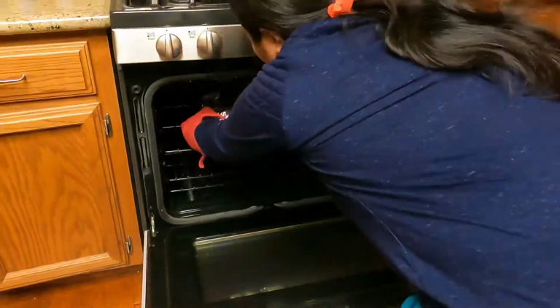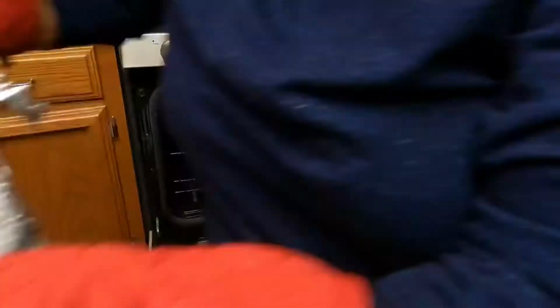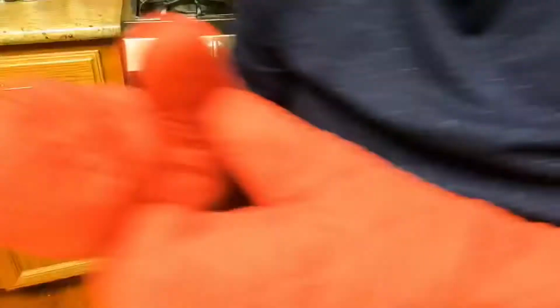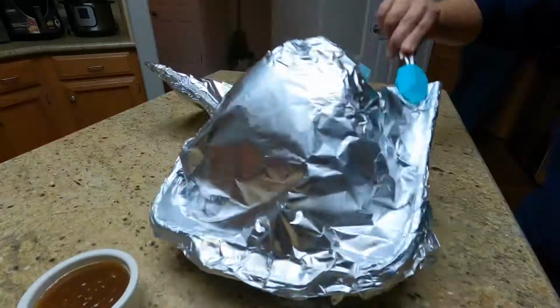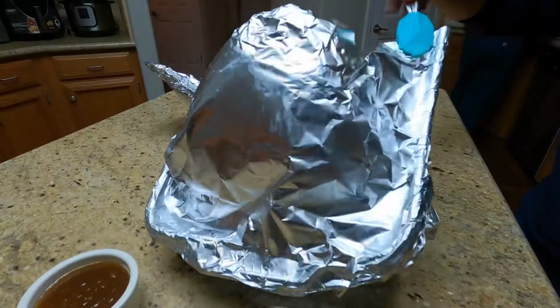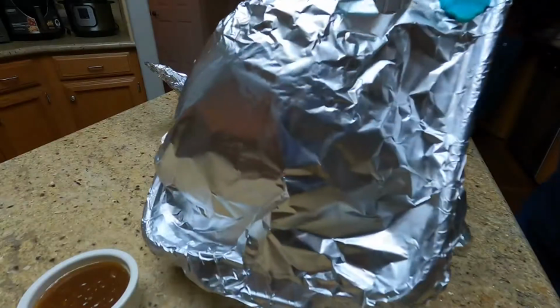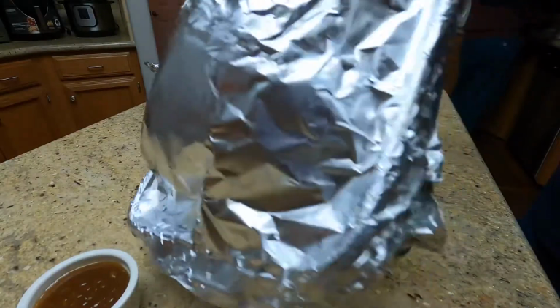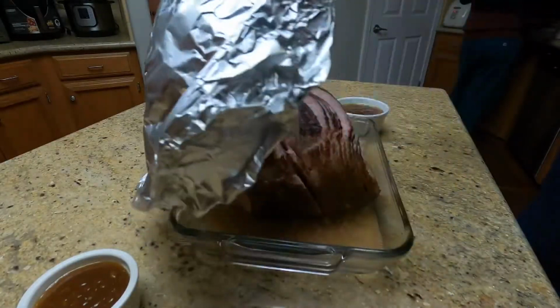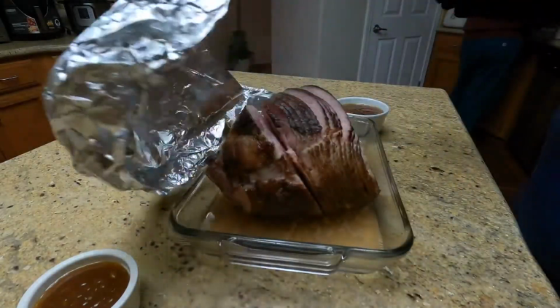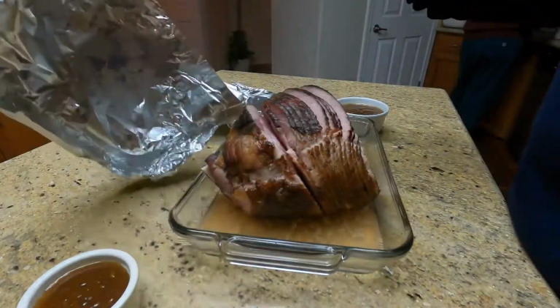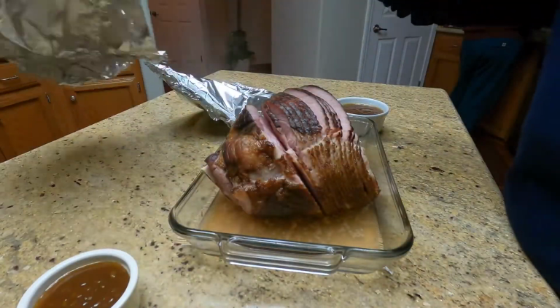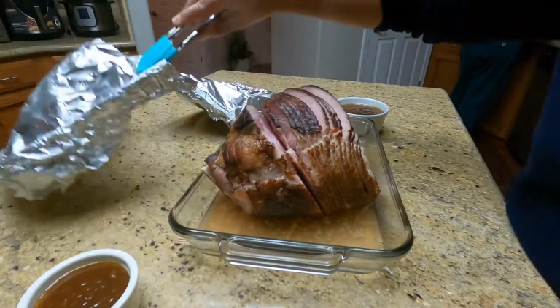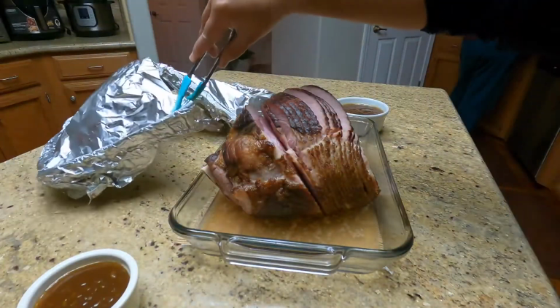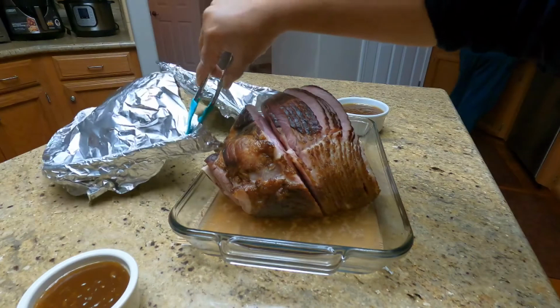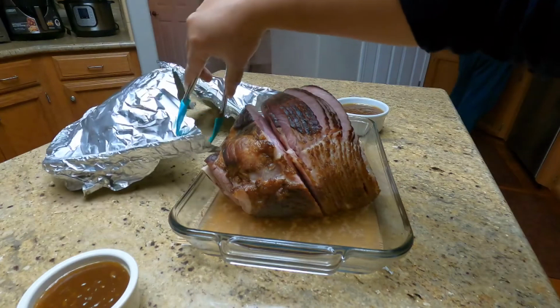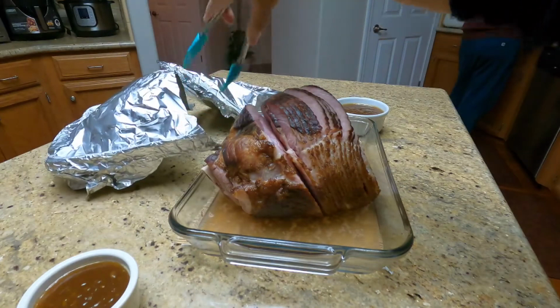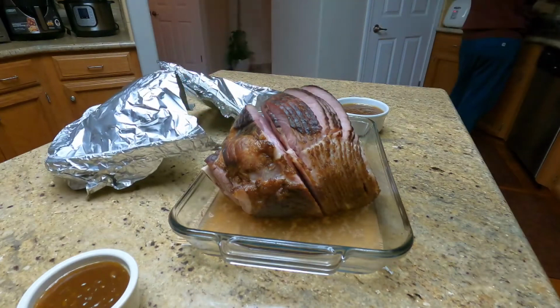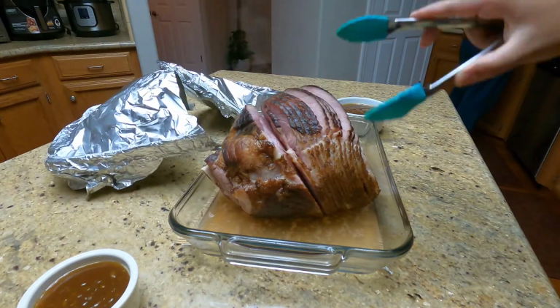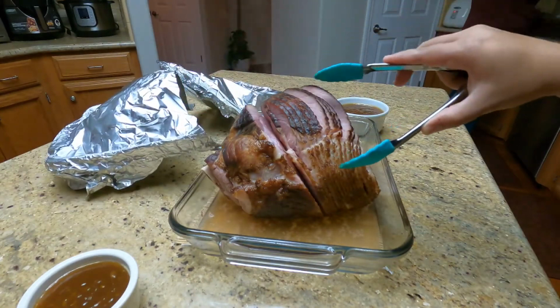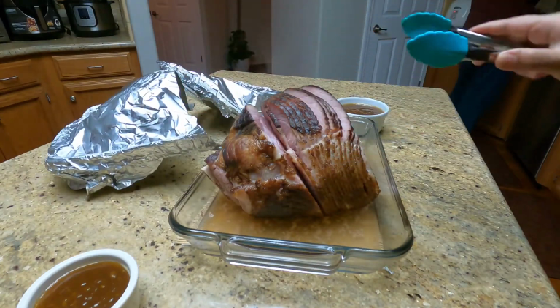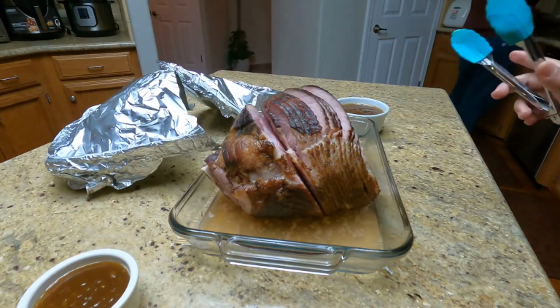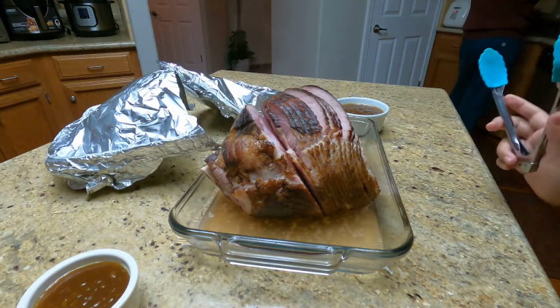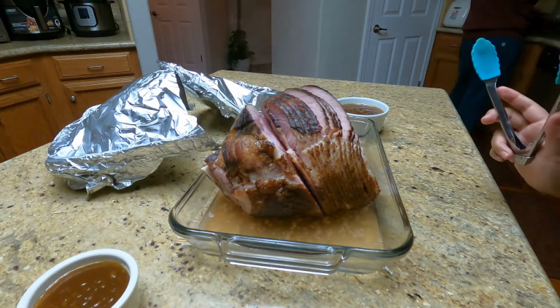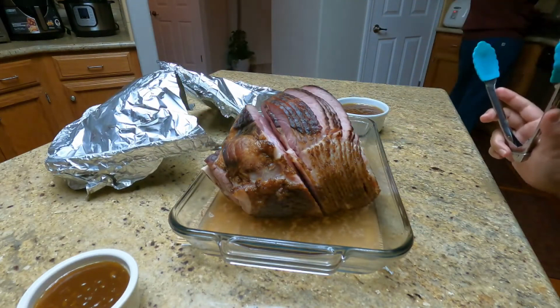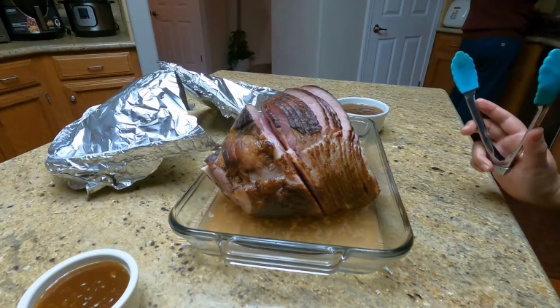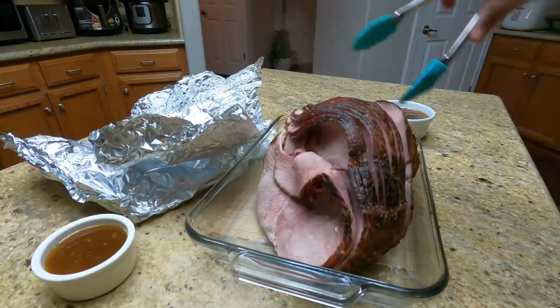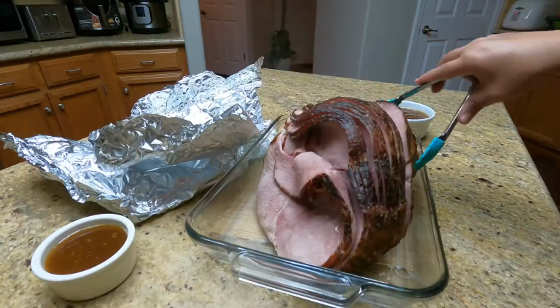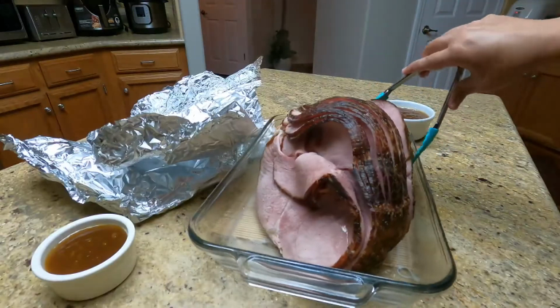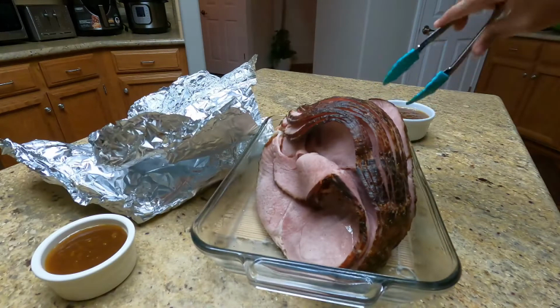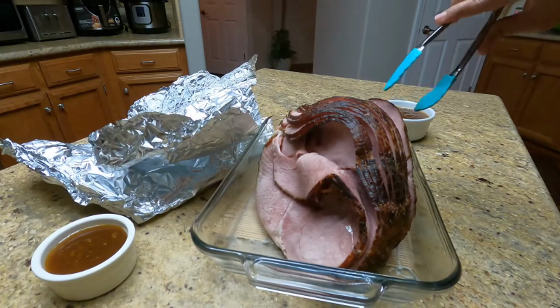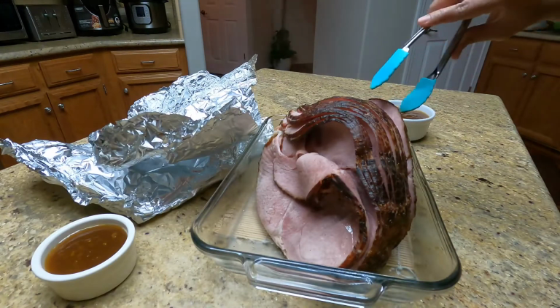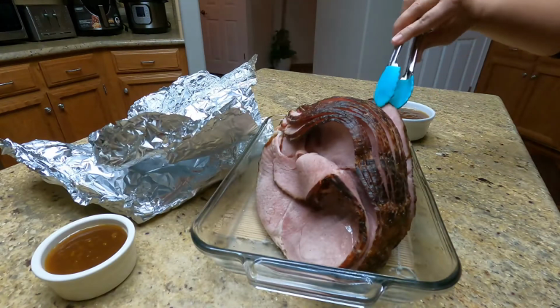Now our ham is ready. Let's take the cover off and take out the juice. Now we're going to put our glaze on the ham.